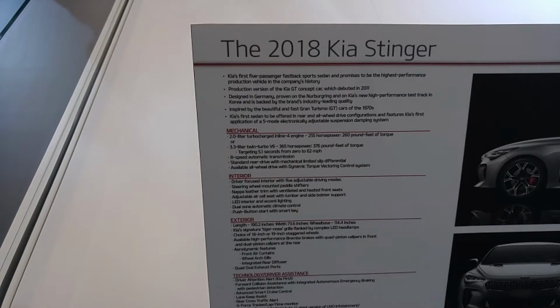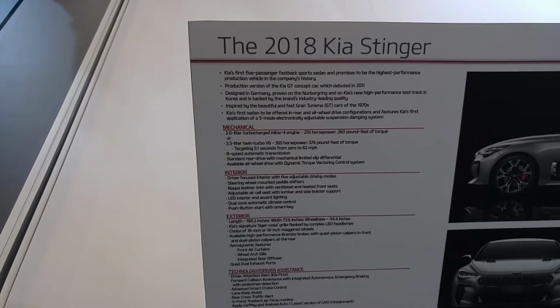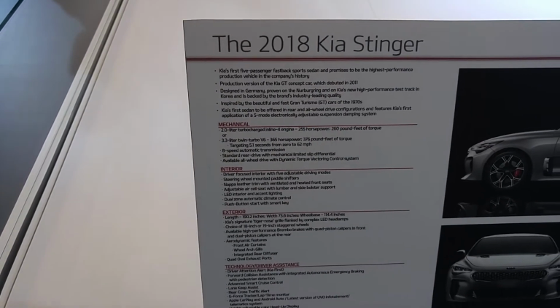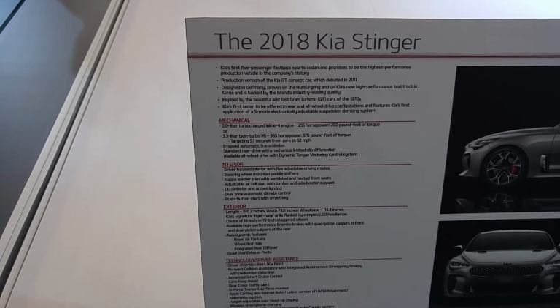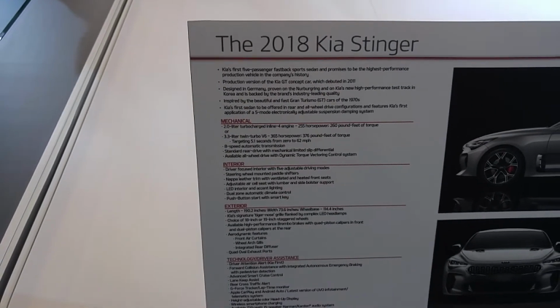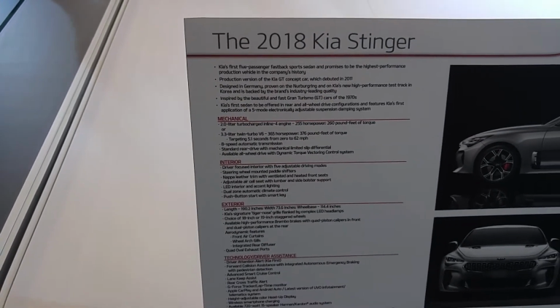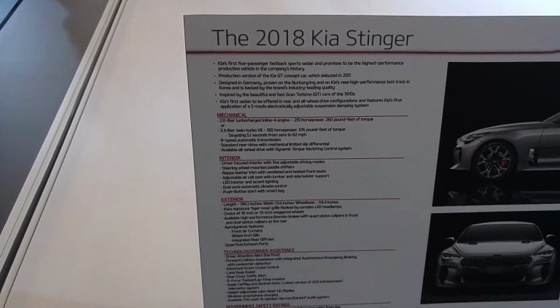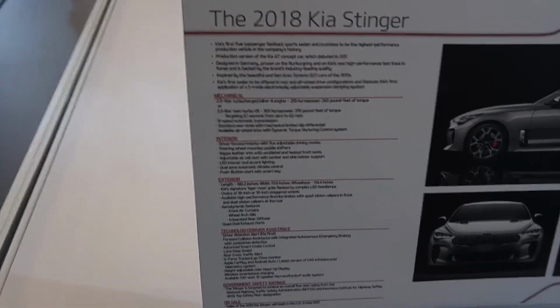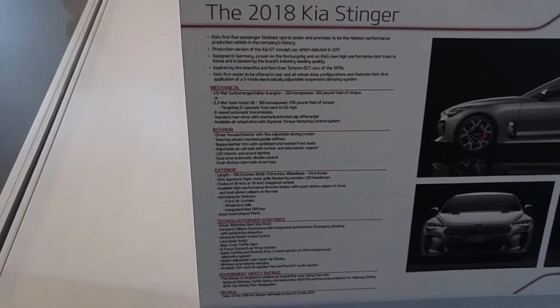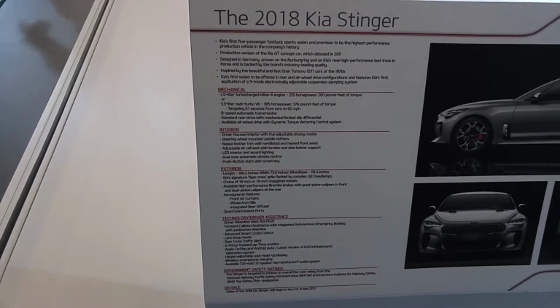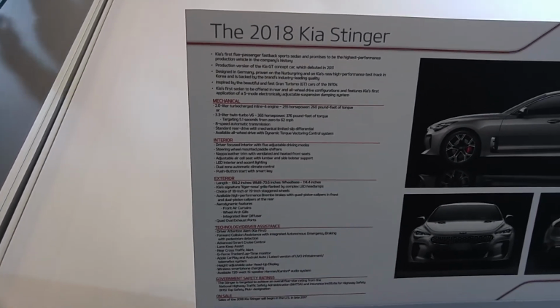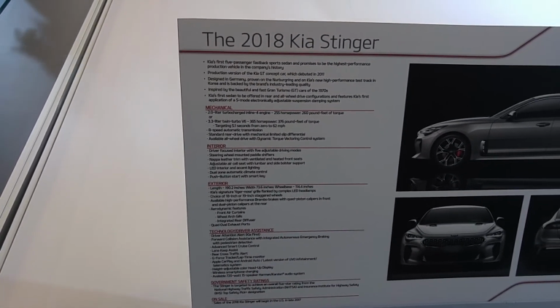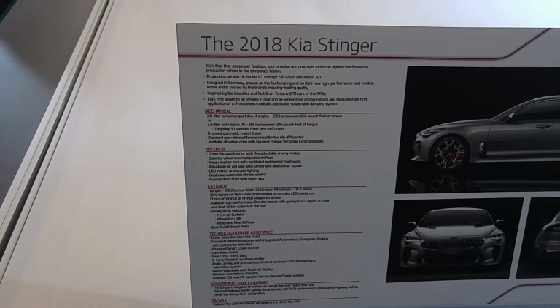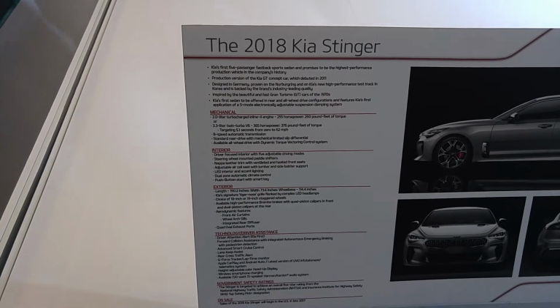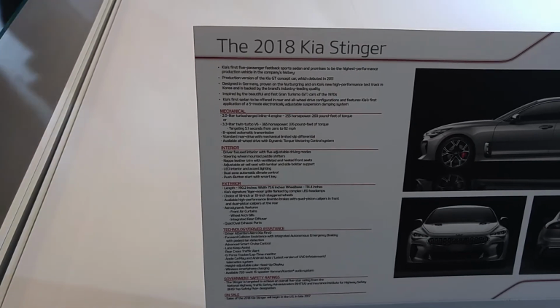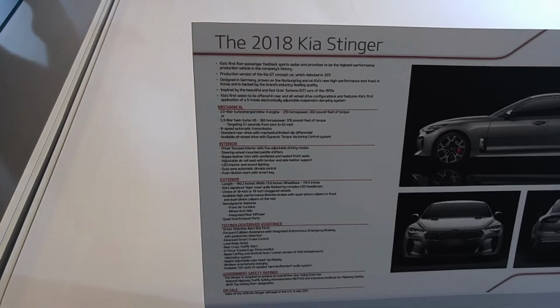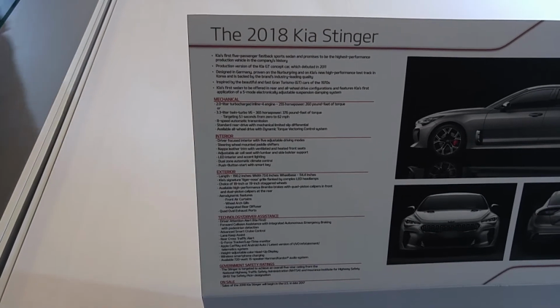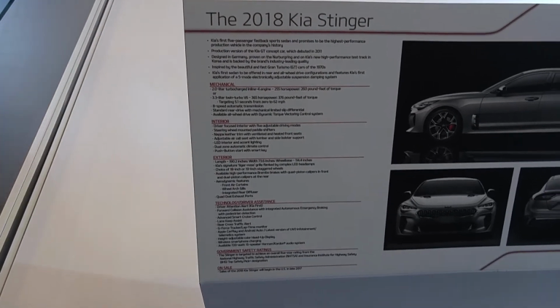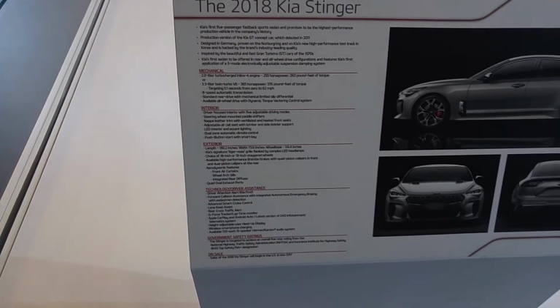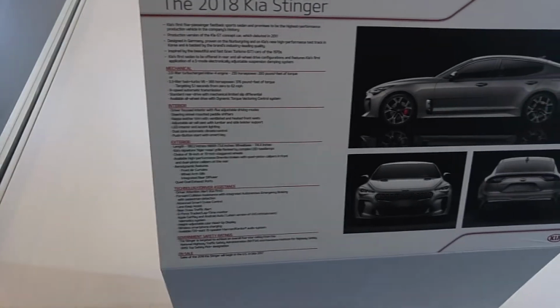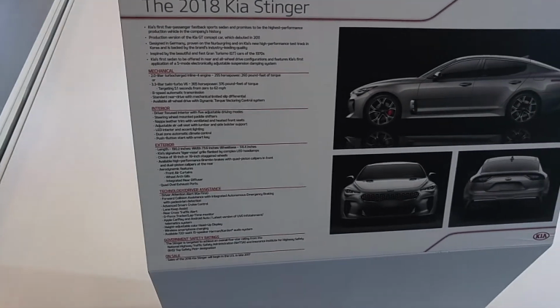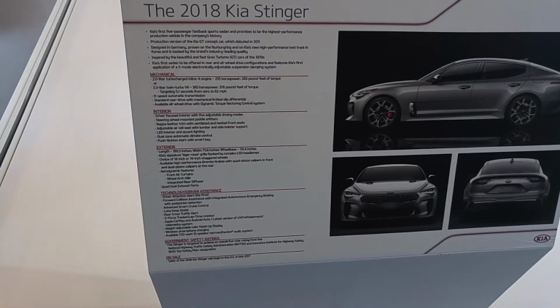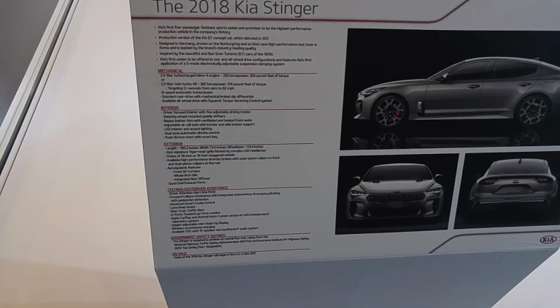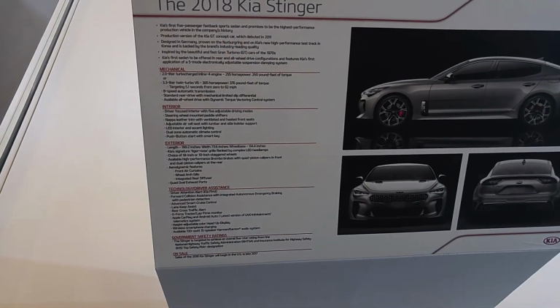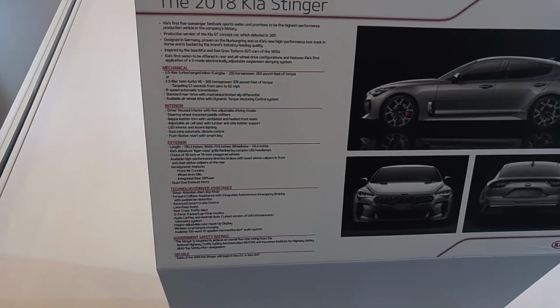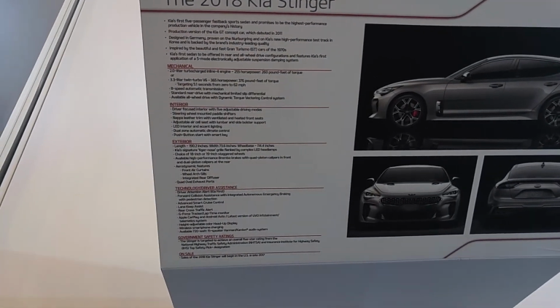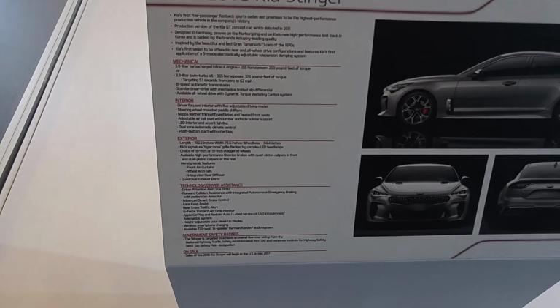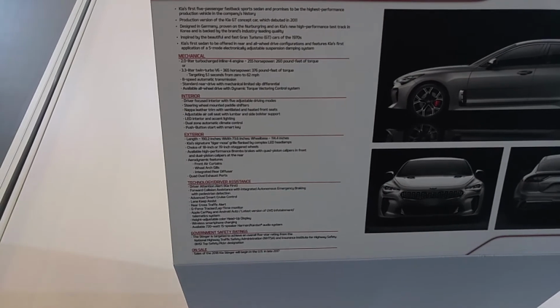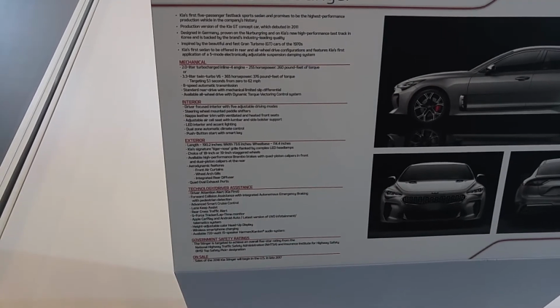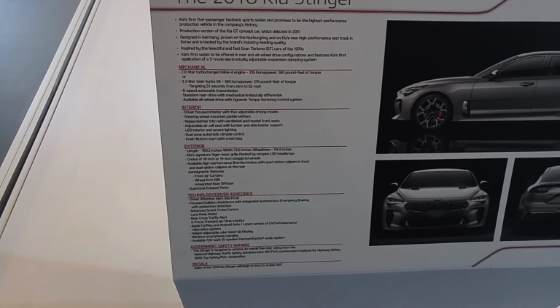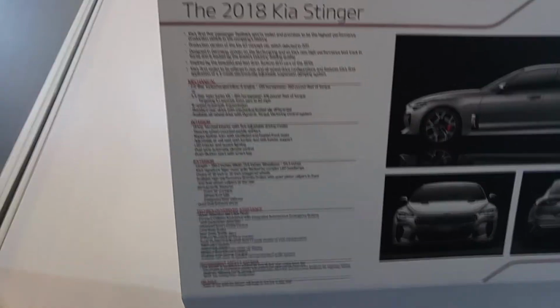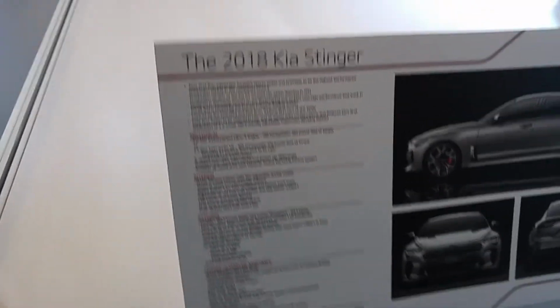With that wristband, be sure to head over and check the box to enter for the Civic giveaway. With the wristband, you'll do two activities here at Honda. We have the HRV video game here at the very front corner of the display.